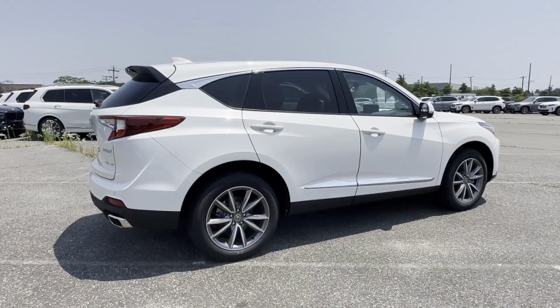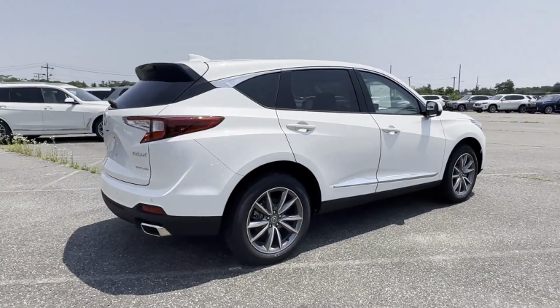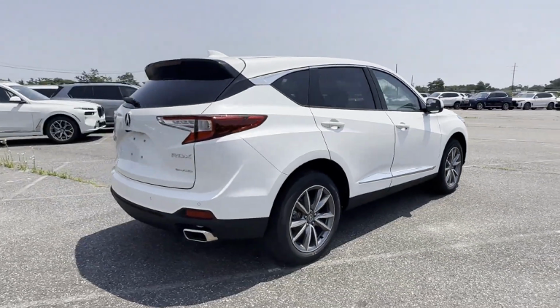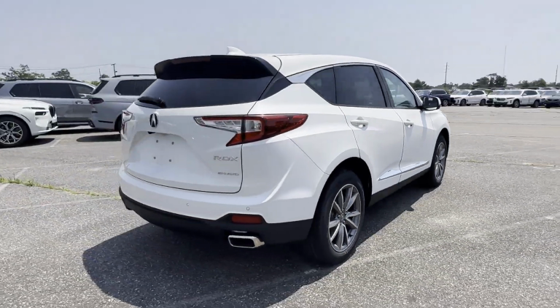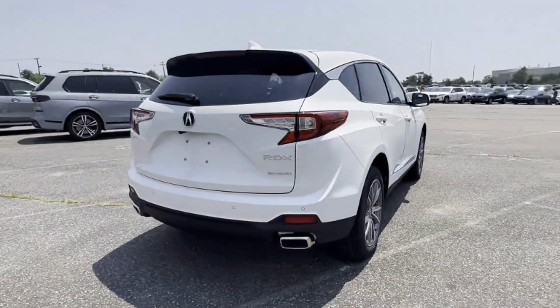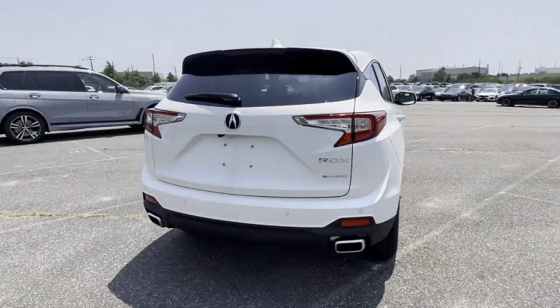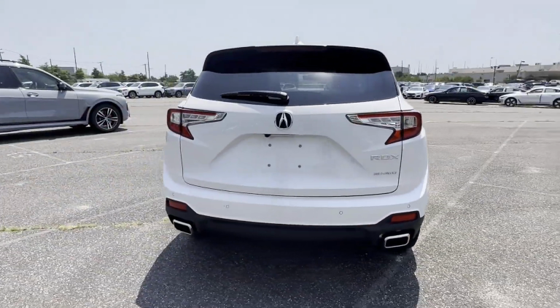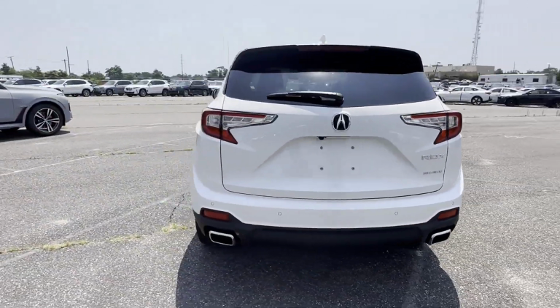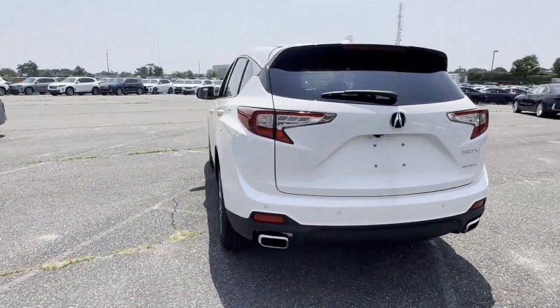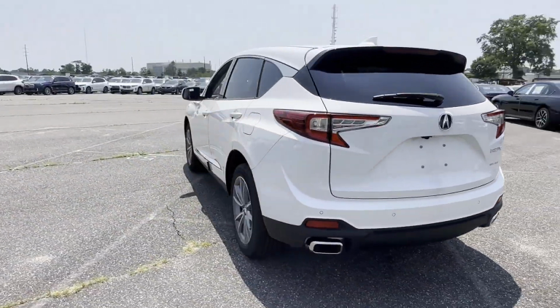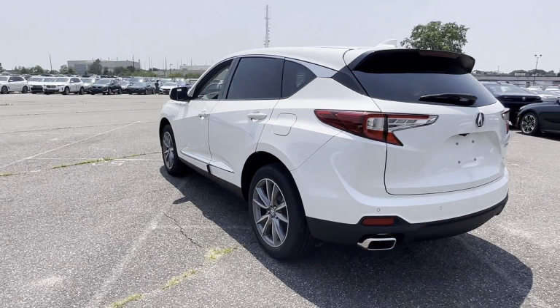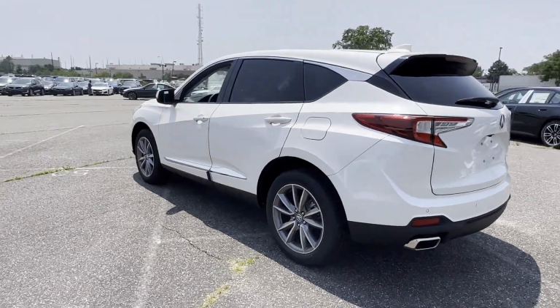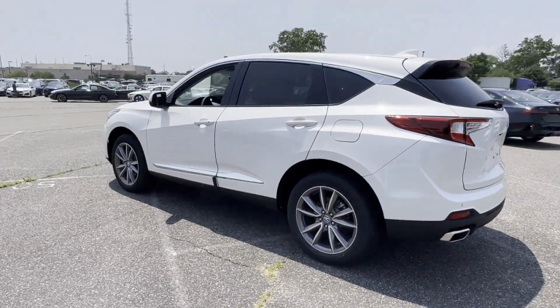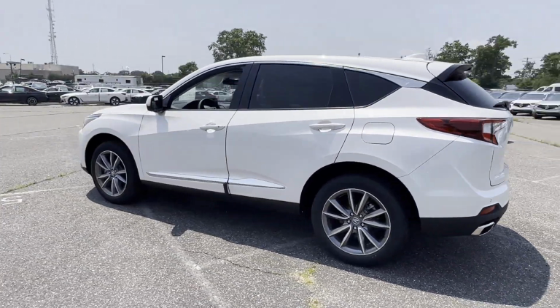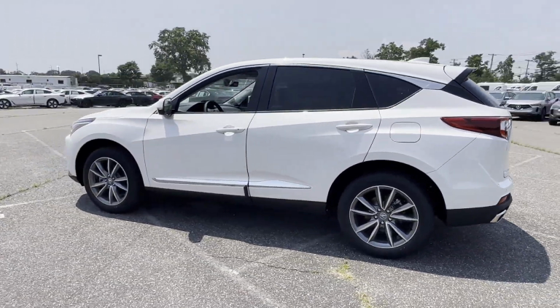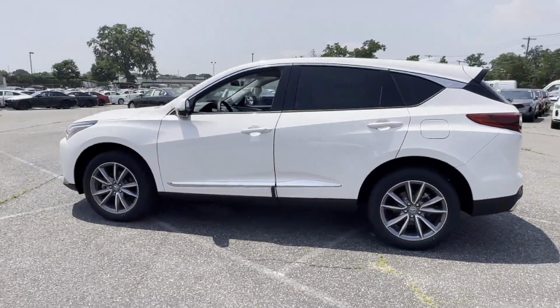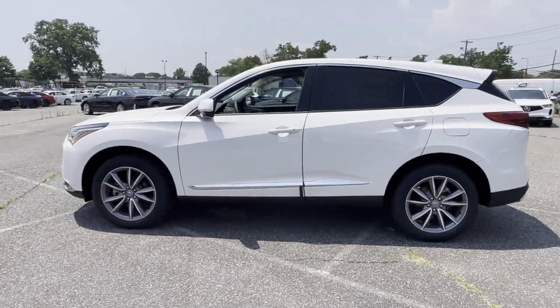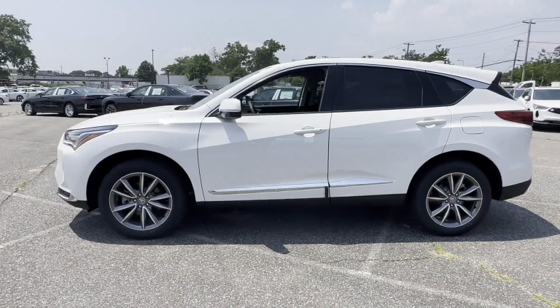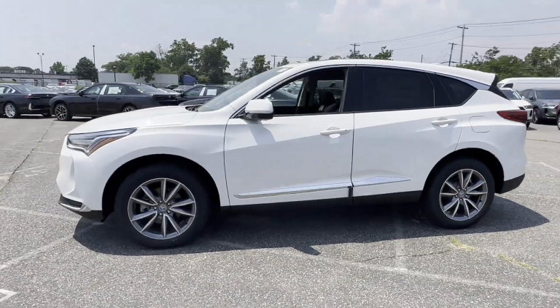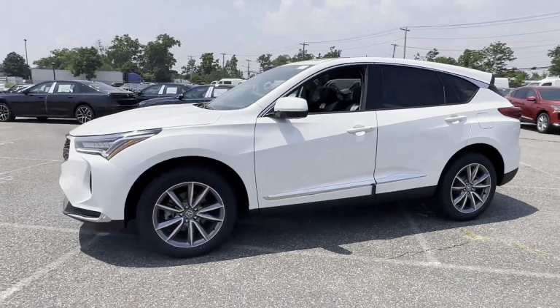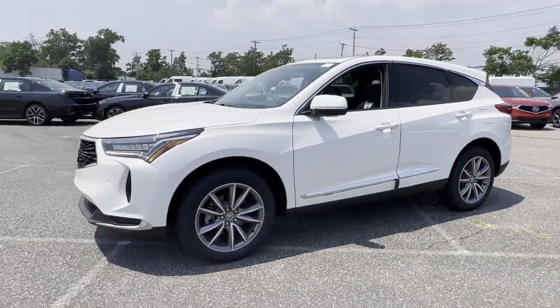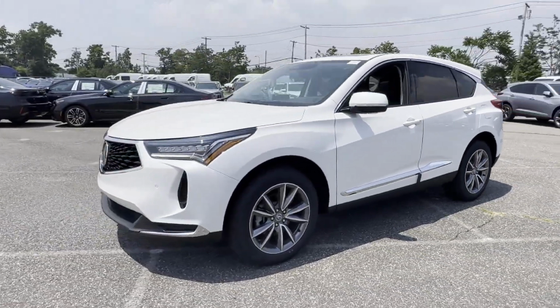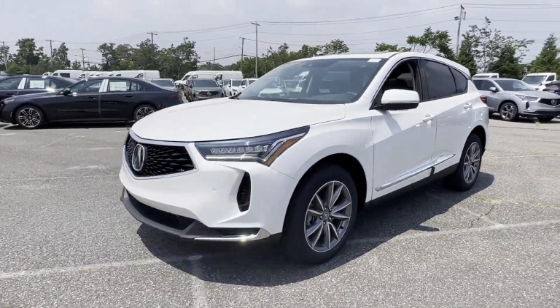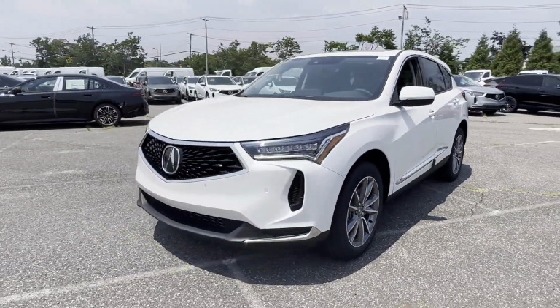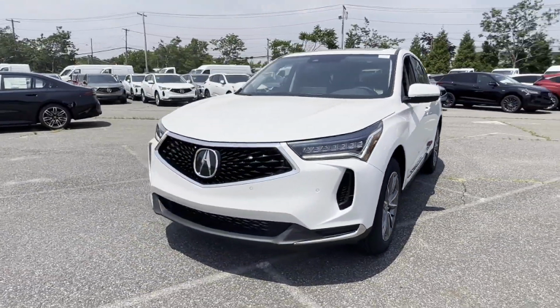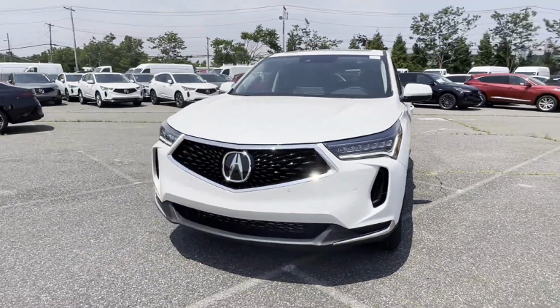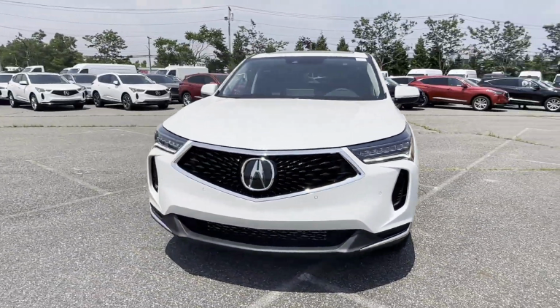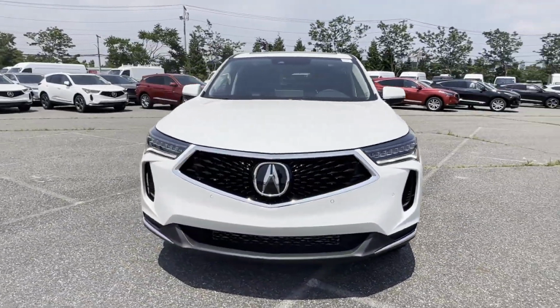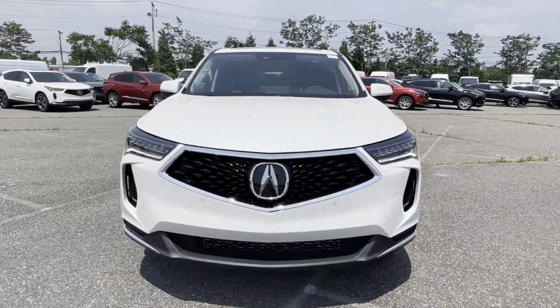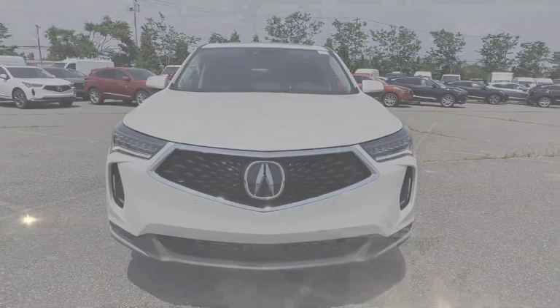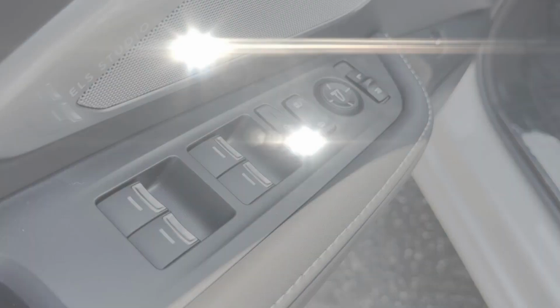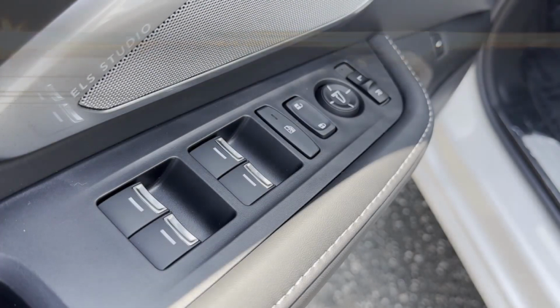You'll absolutely love all of the included premium features such as cross traffic alert, lane keeping assist, side view mirrors with turn signals, lane departure warning, Wi-Fi hotspot, satellite radio, and navigation.